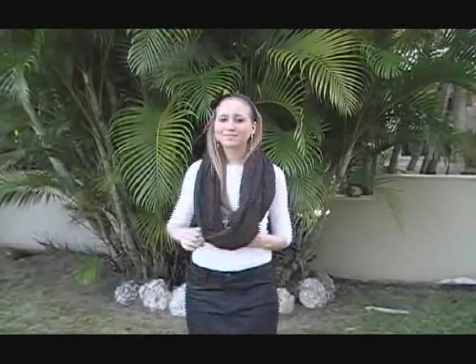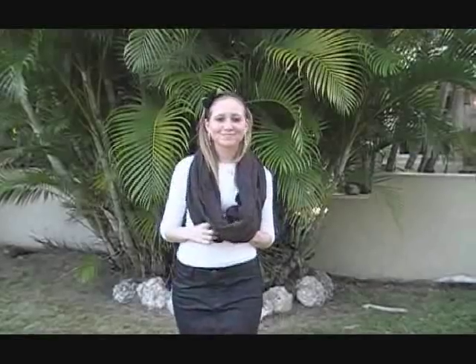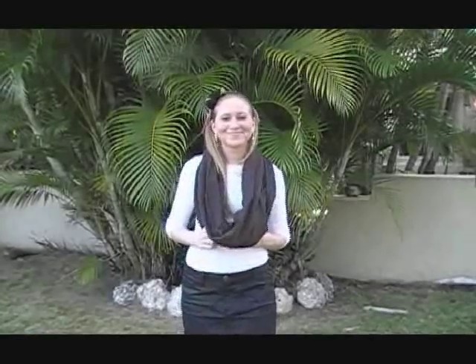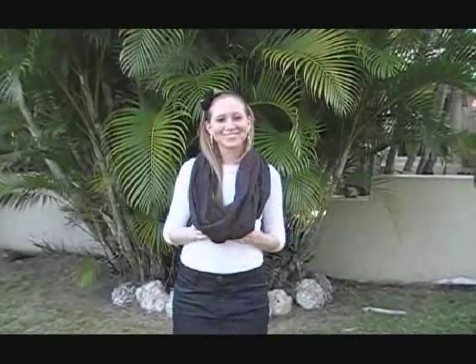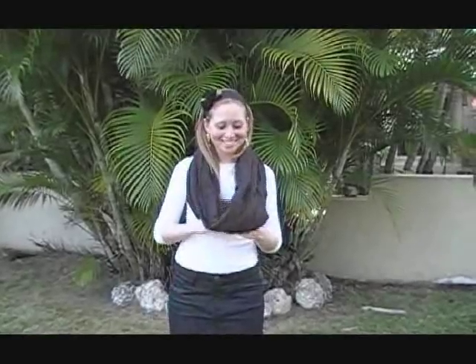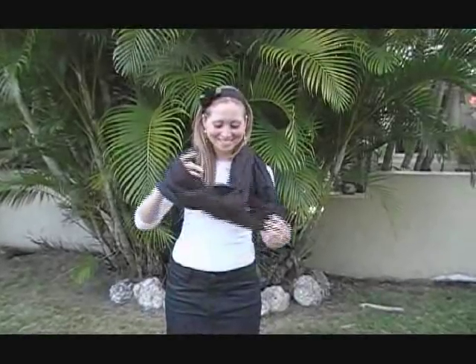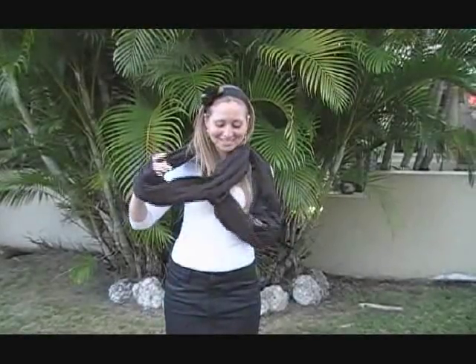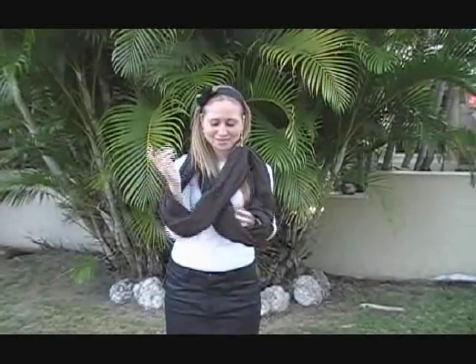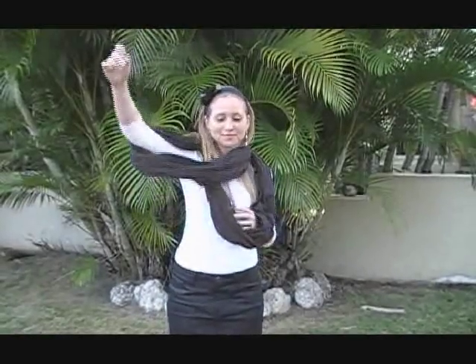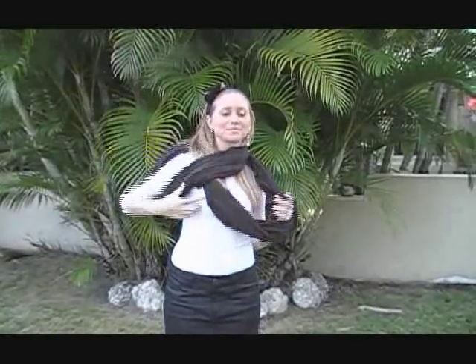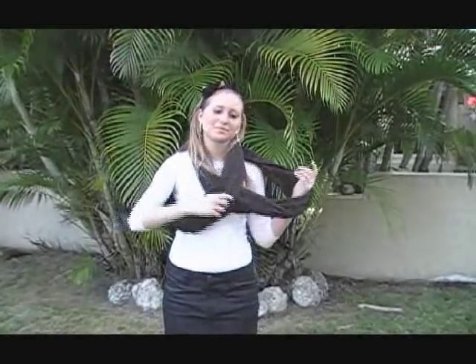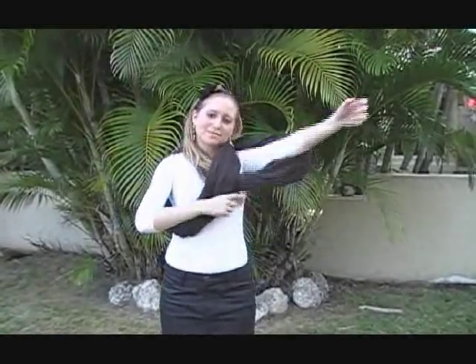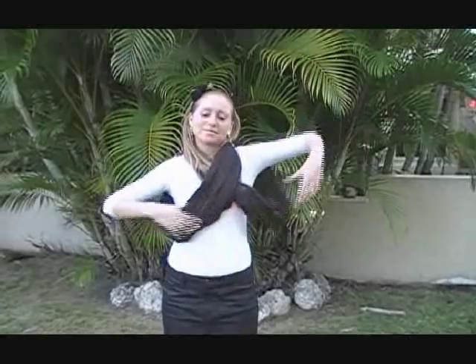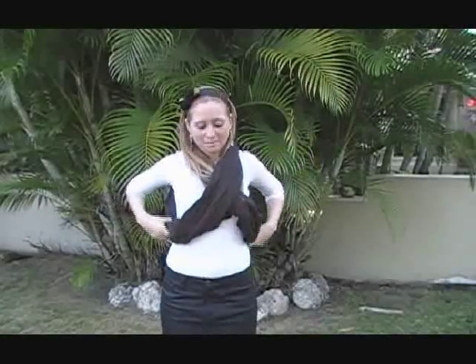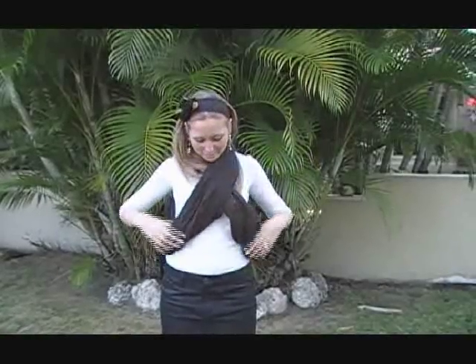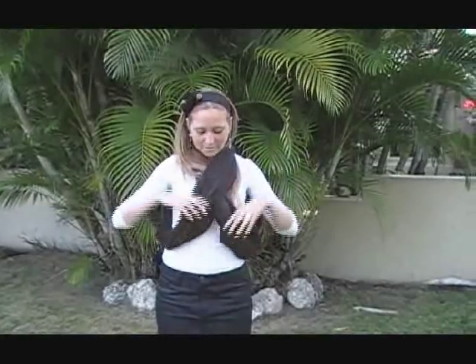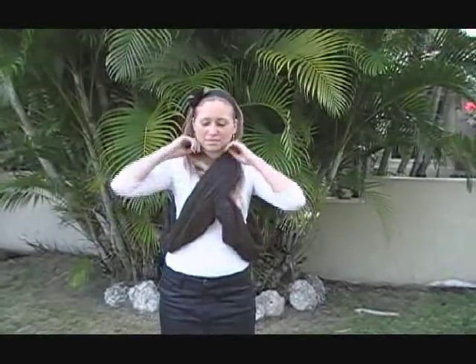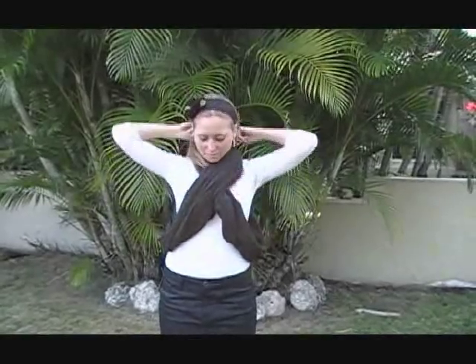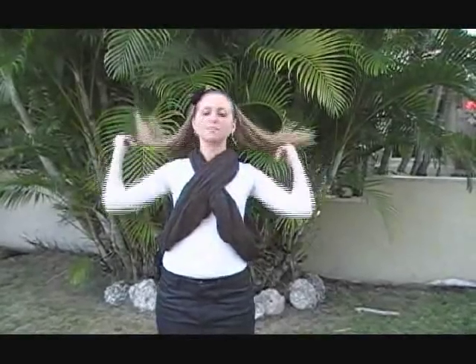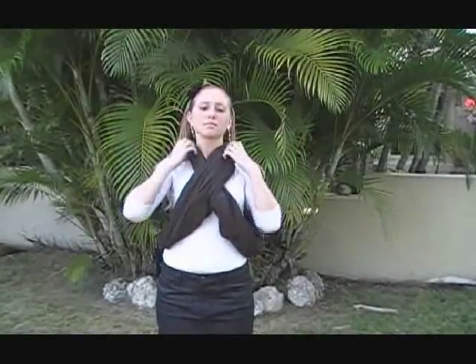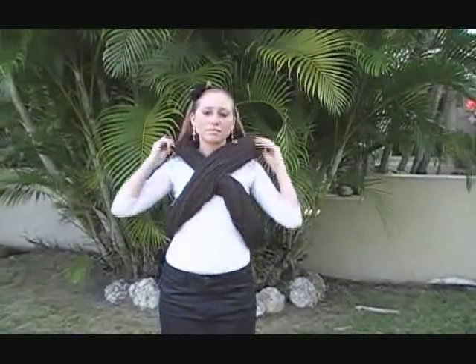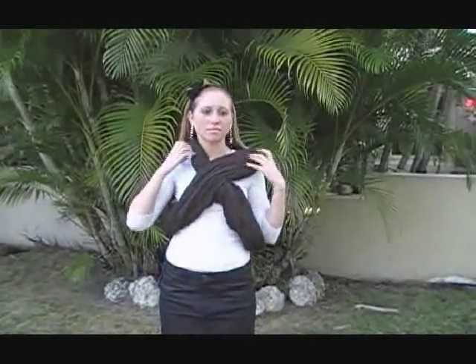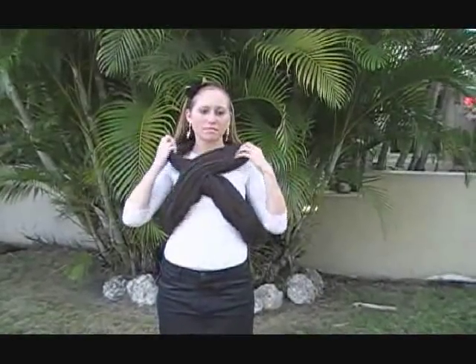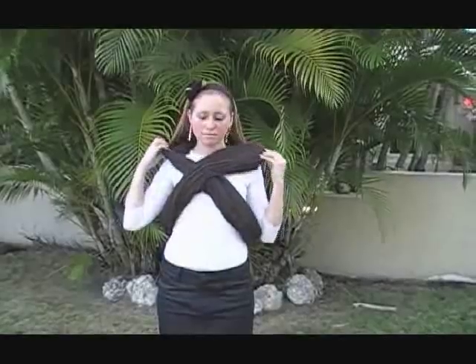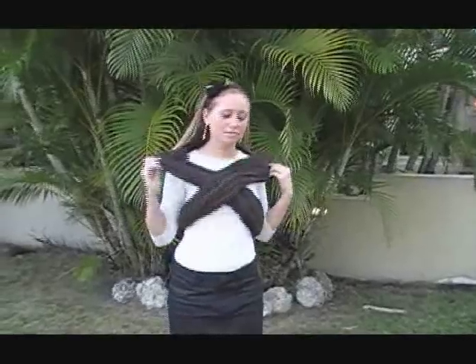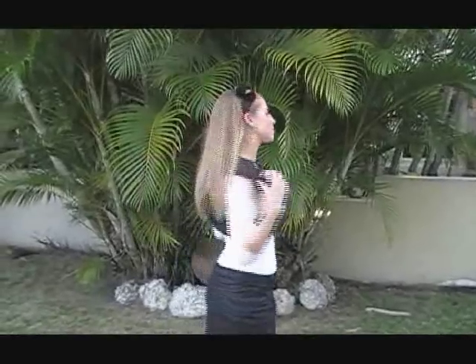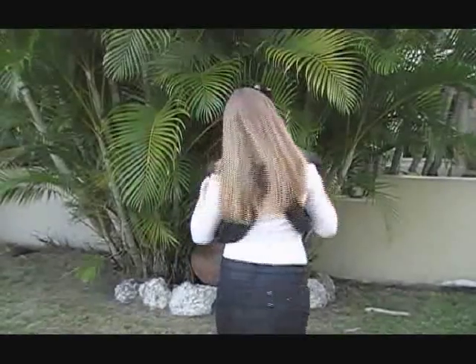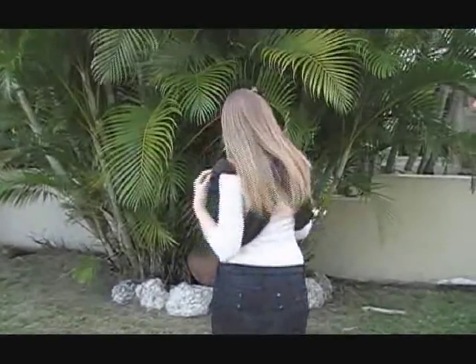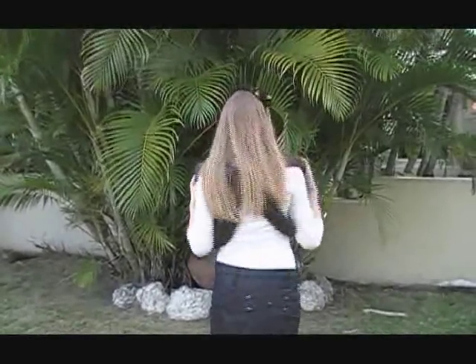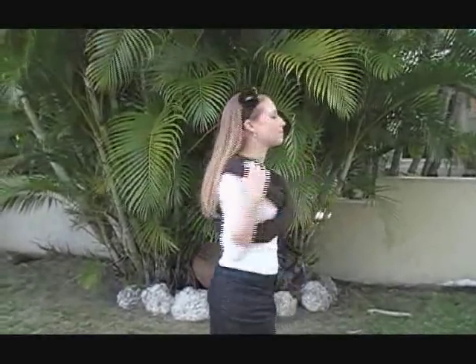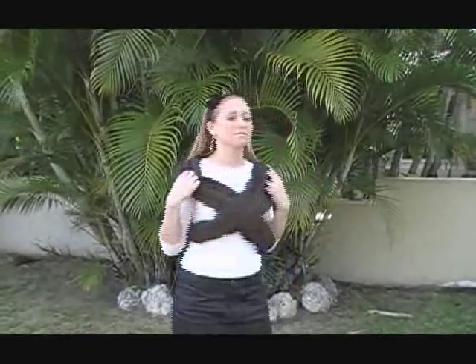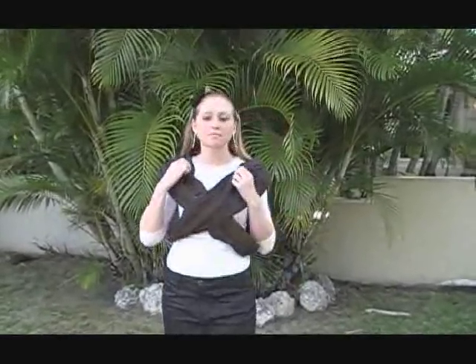Now separate the loops, placing one arm through one loop and the other arm through the other loop so that it crosses at your front and at your back. Now it's on — it's that easy.